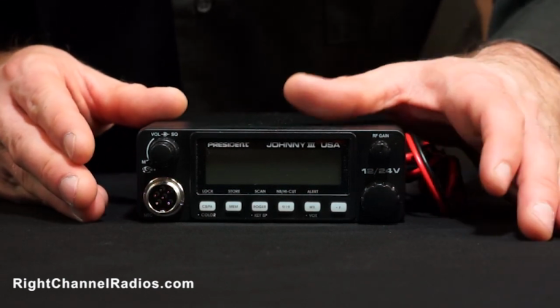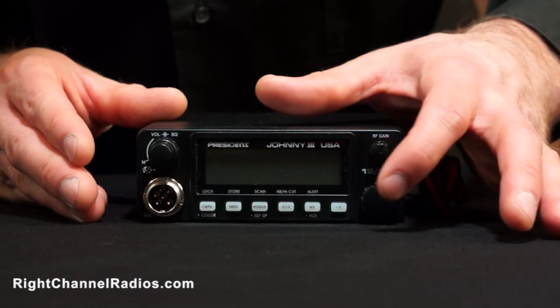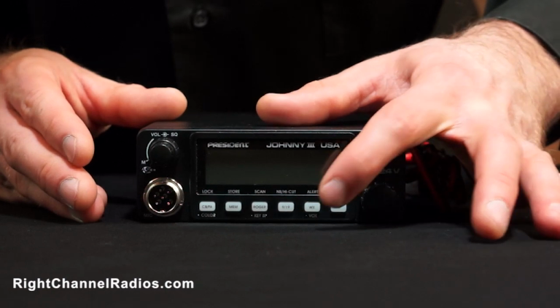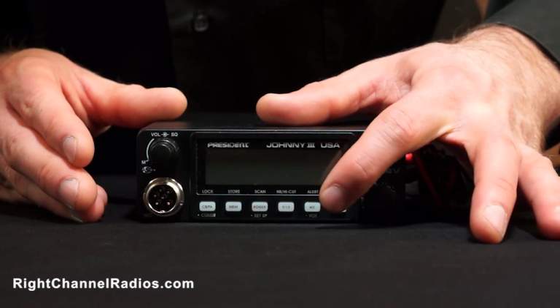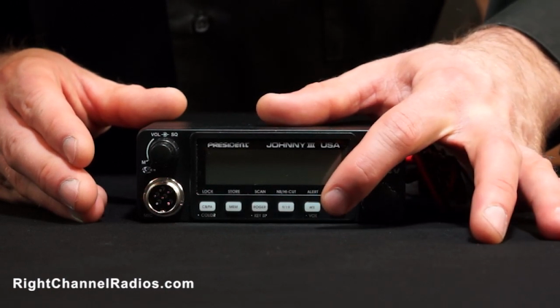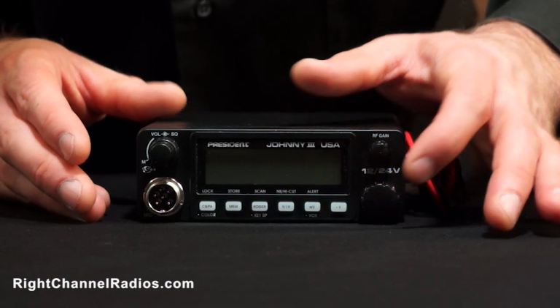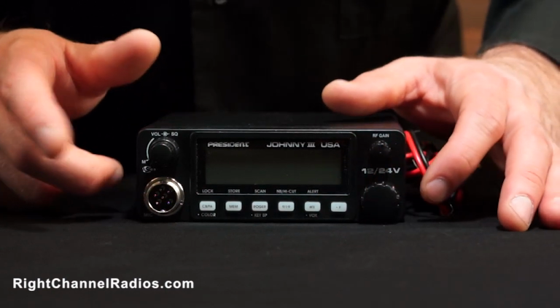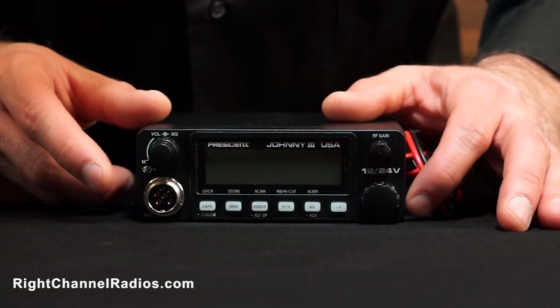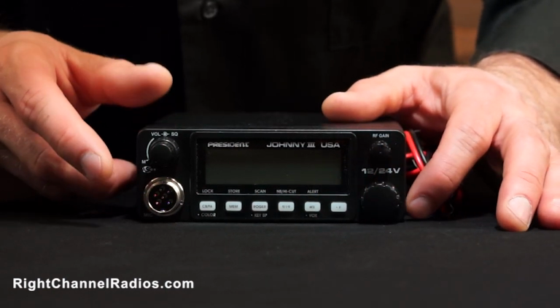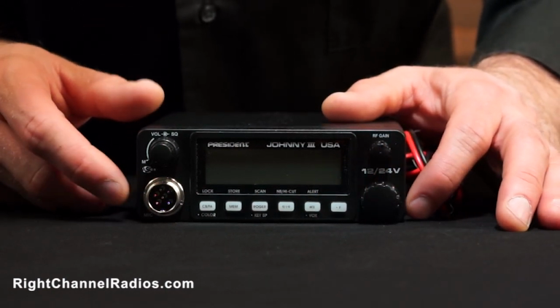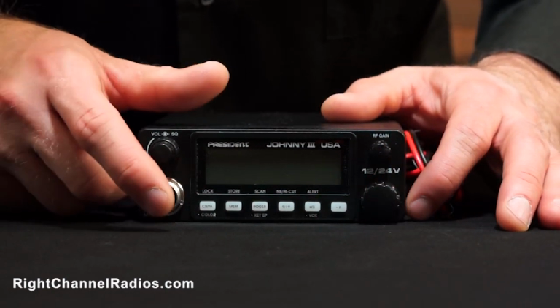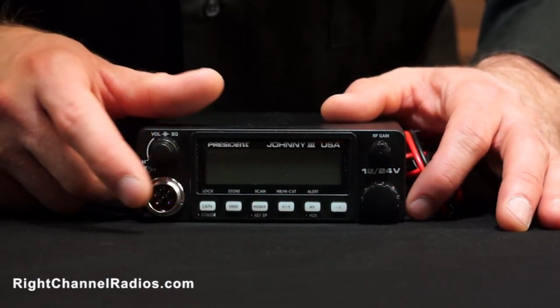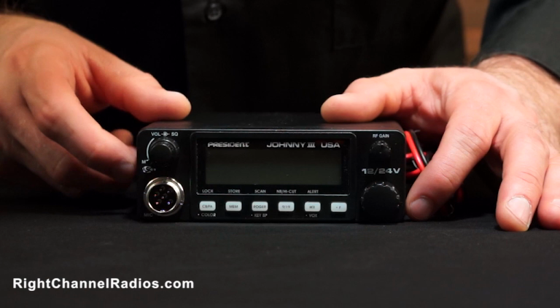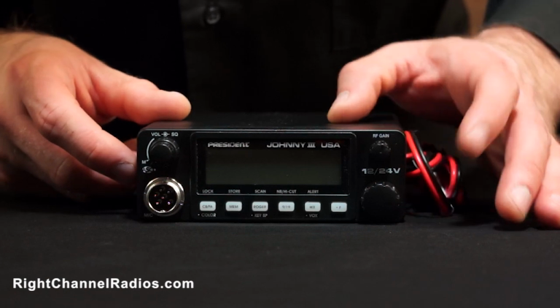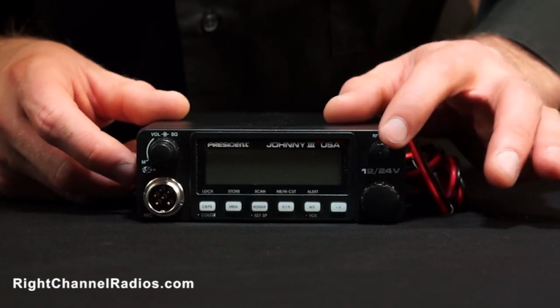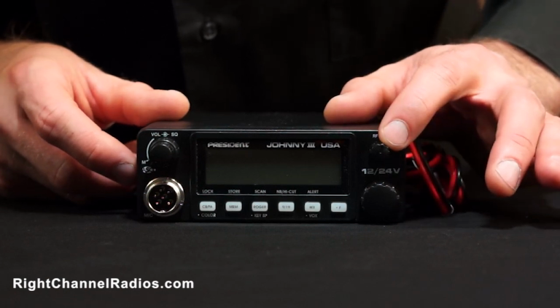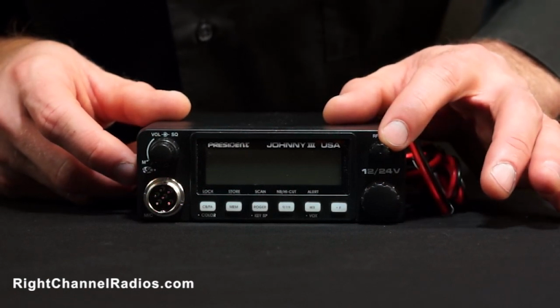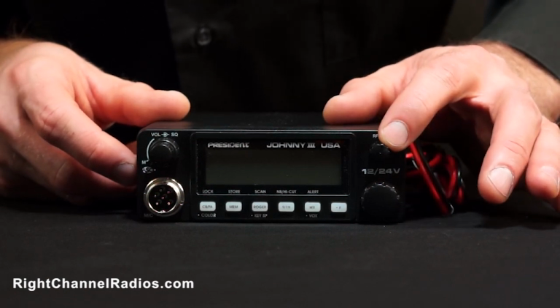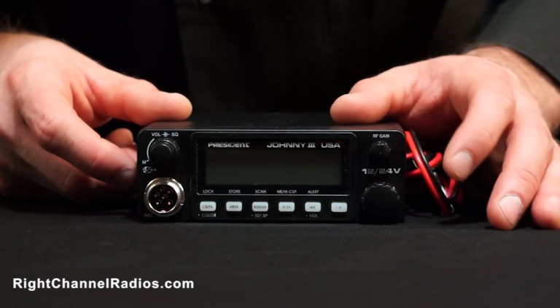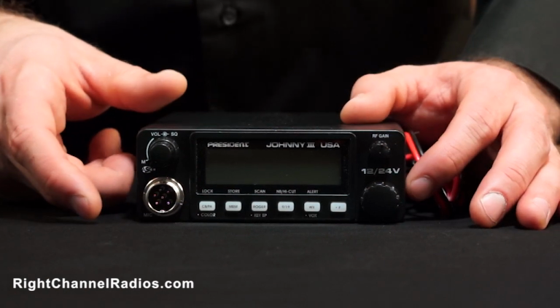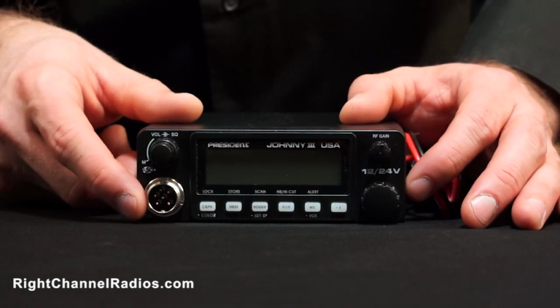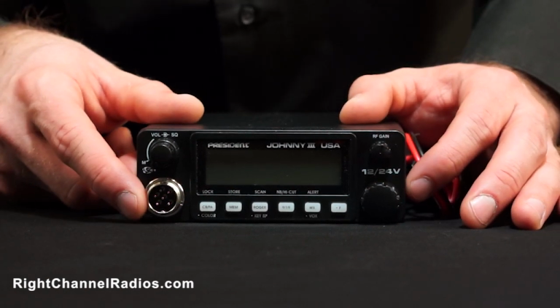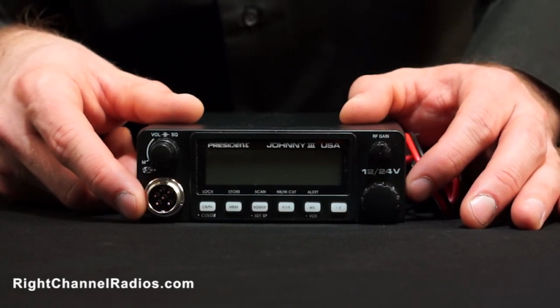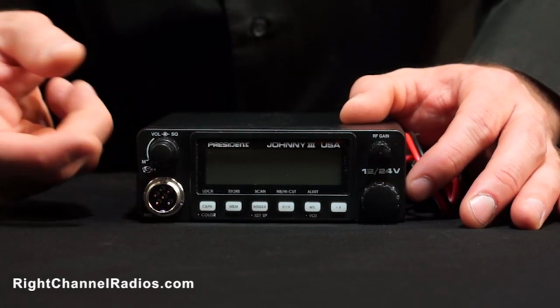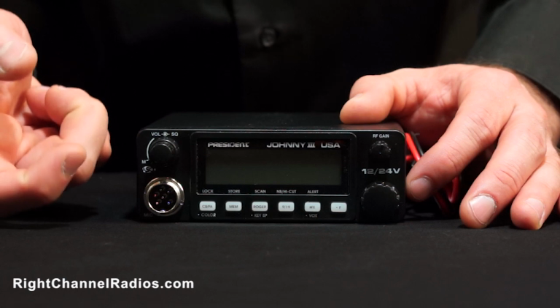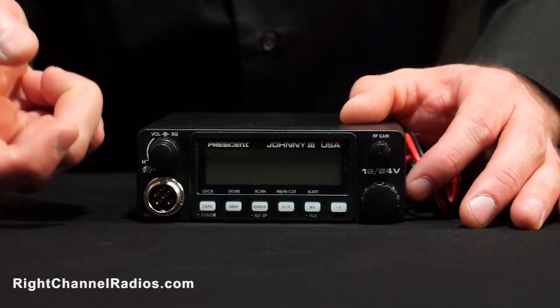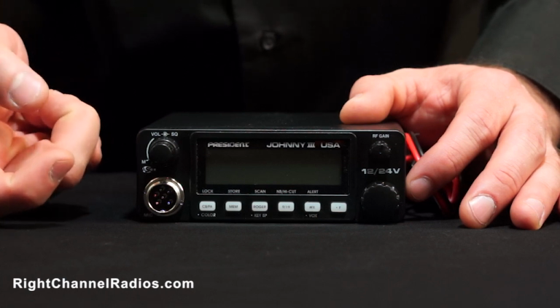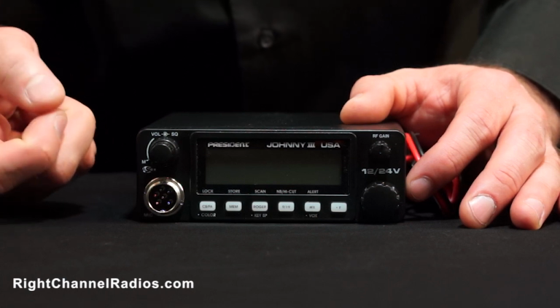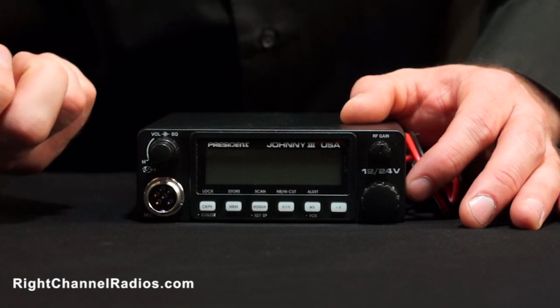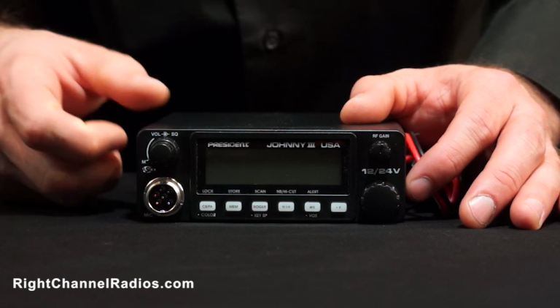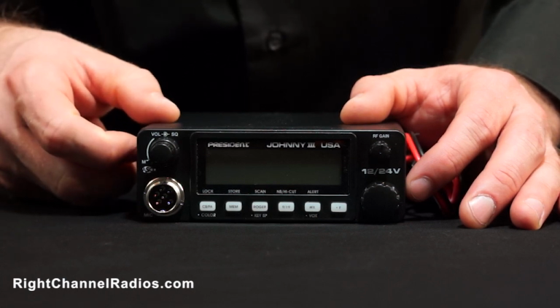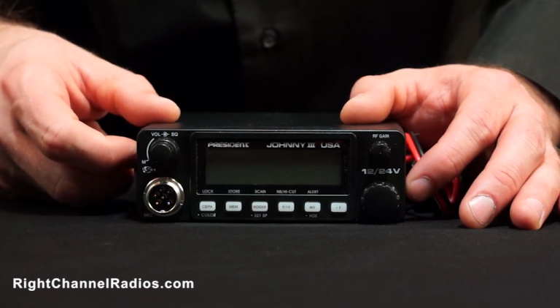It has NOAA weather channels, channel scanning, roger beep, a PA function. You can see RF gain up here in the top right corner. It also has a 6-pin microphone, so you're going to have the channel buttons on the mic and you'll be able to change channels directly on the mic.